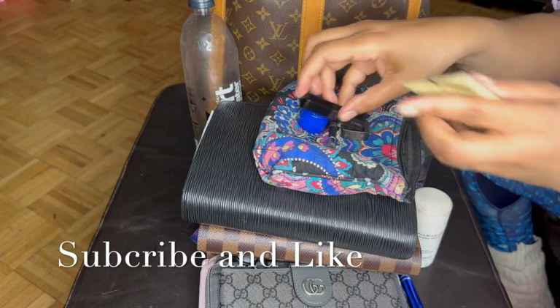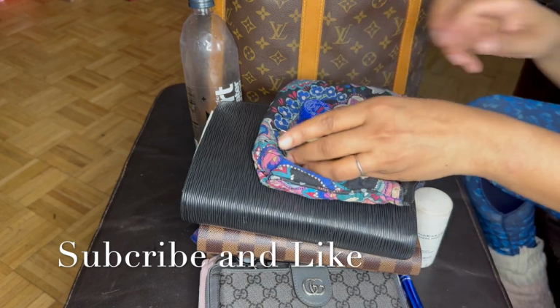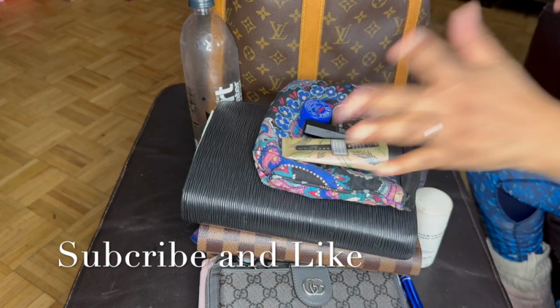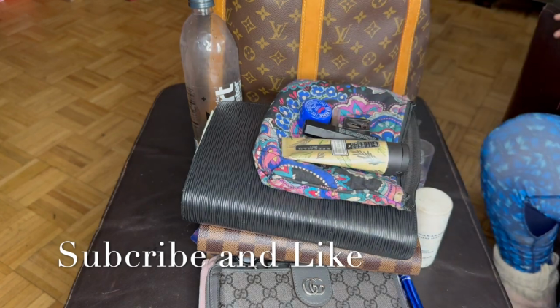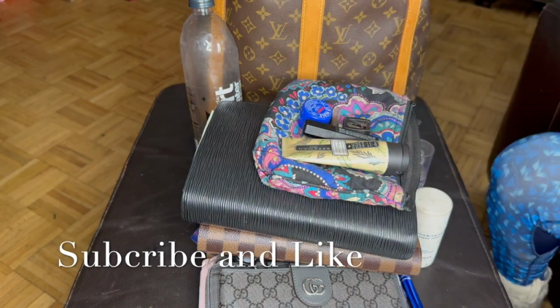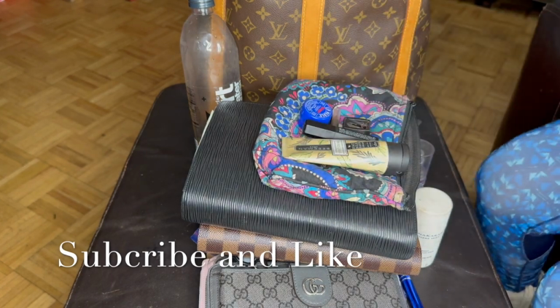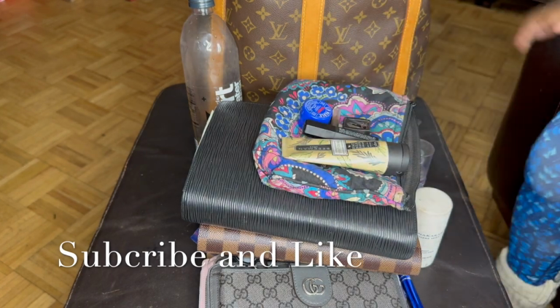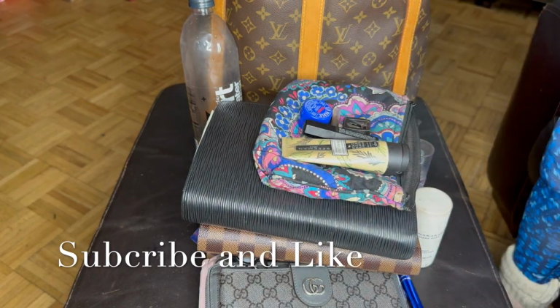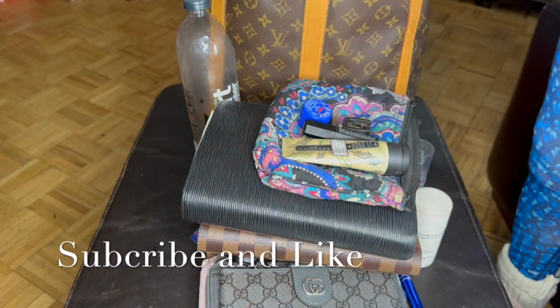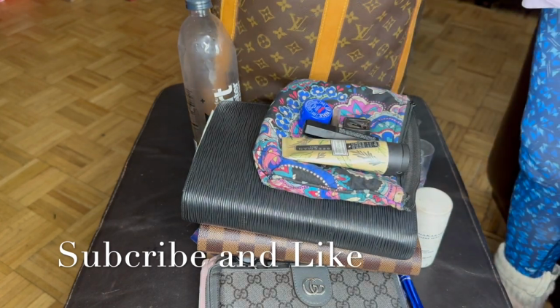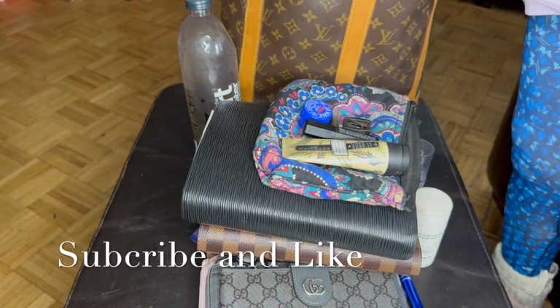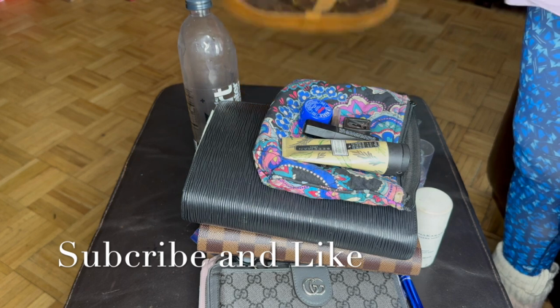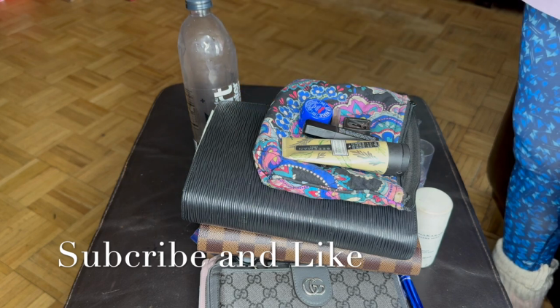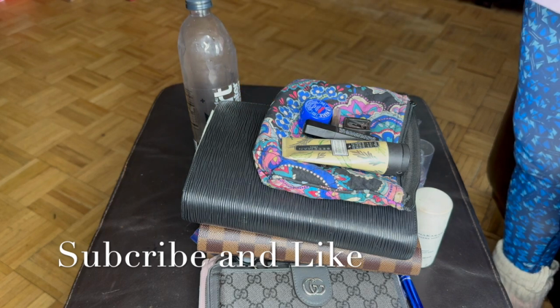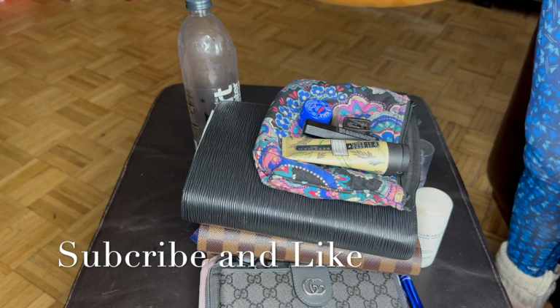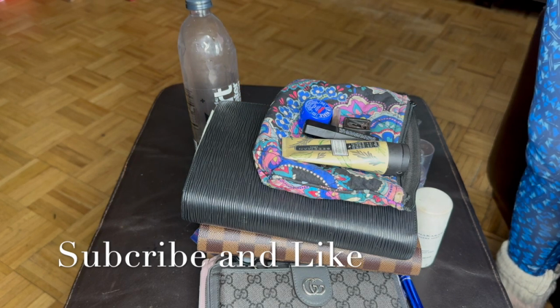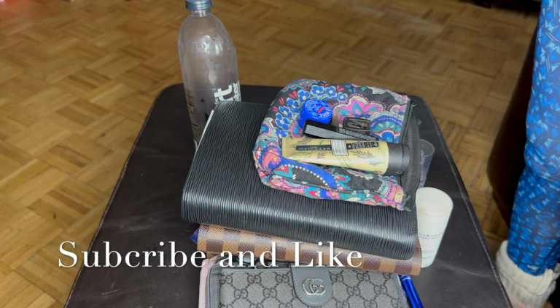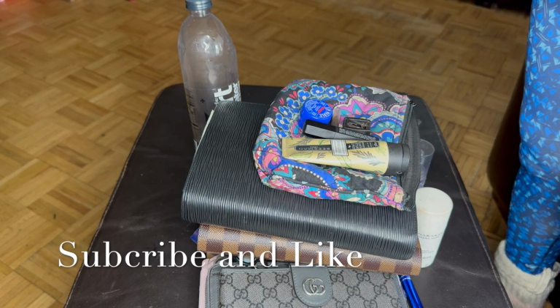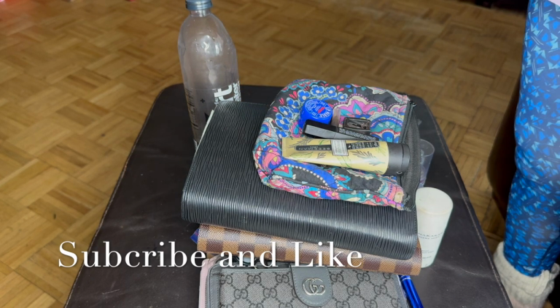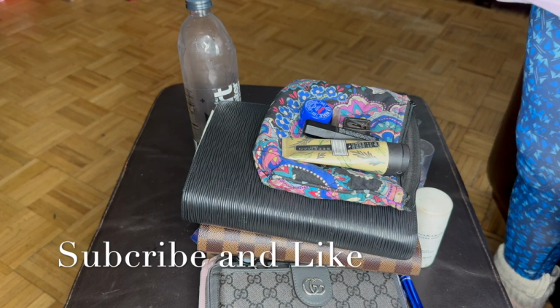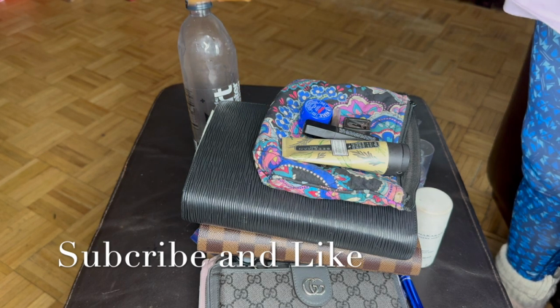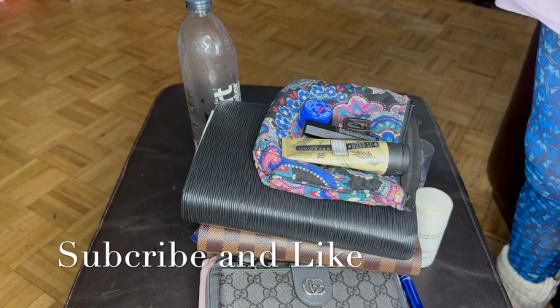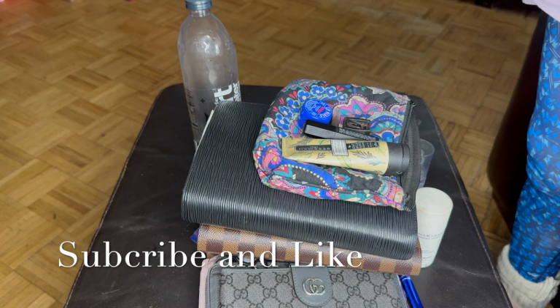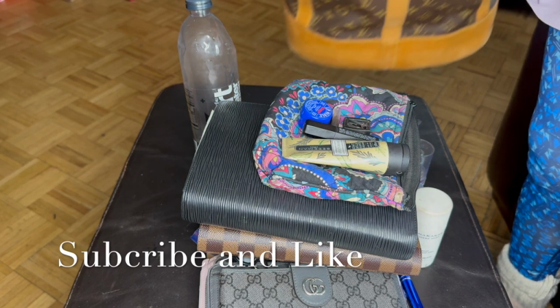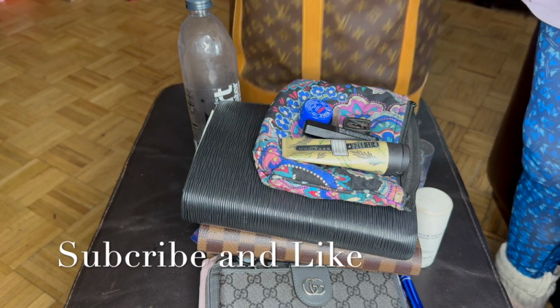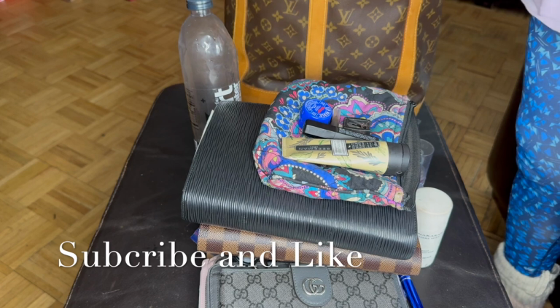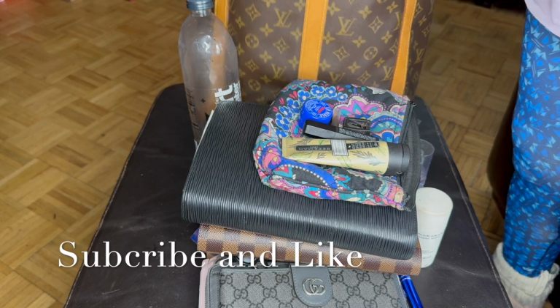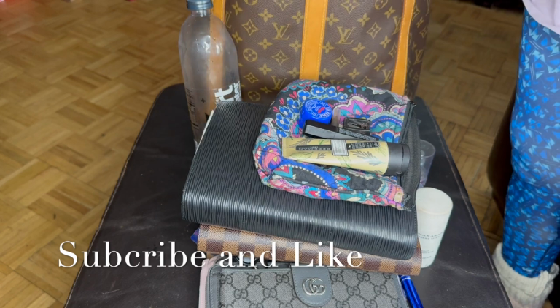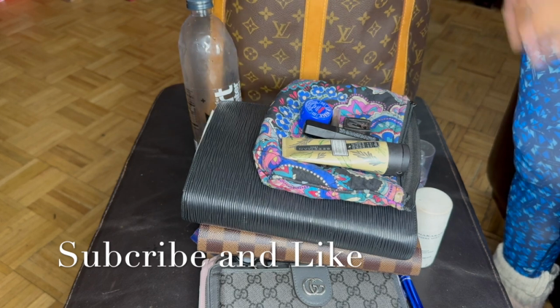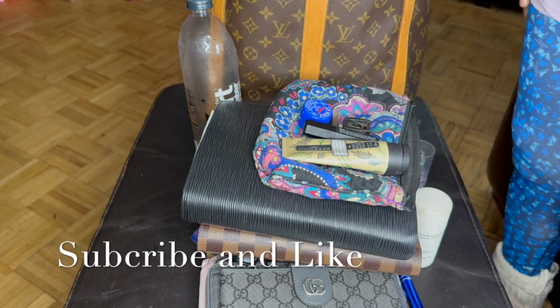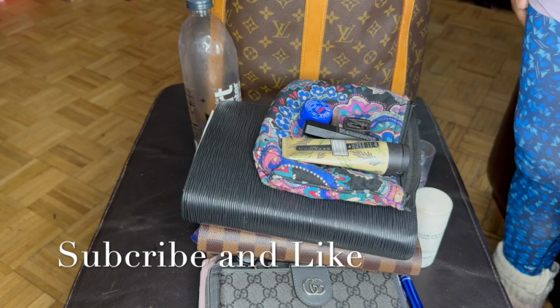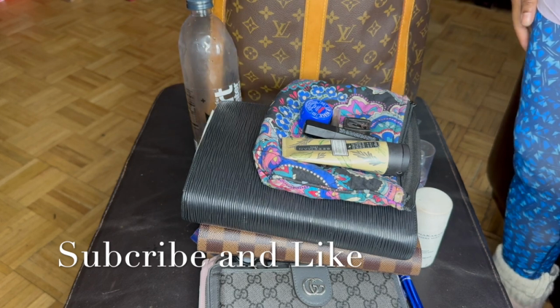So this is everything in my weekend bag — the bag's empty now. This is pretty much it. Thanks for watching.